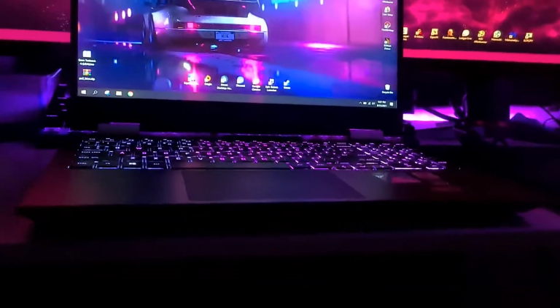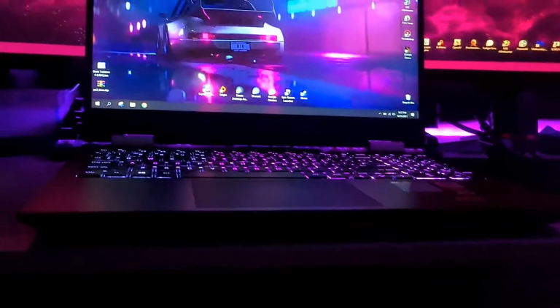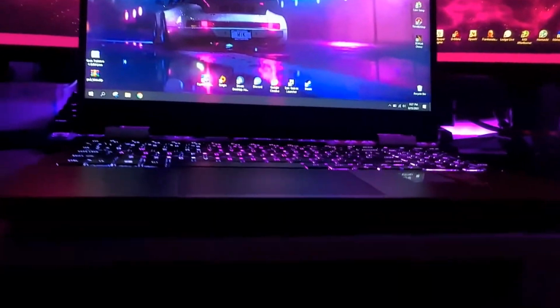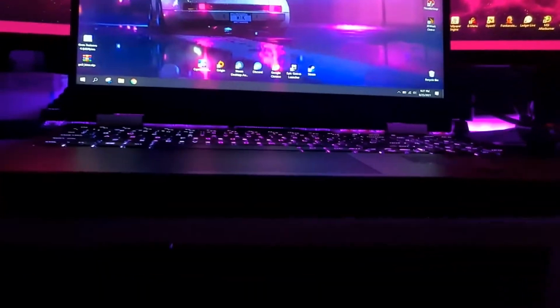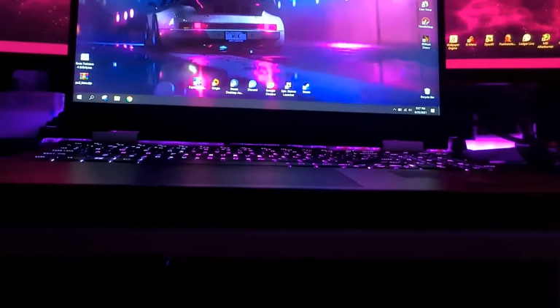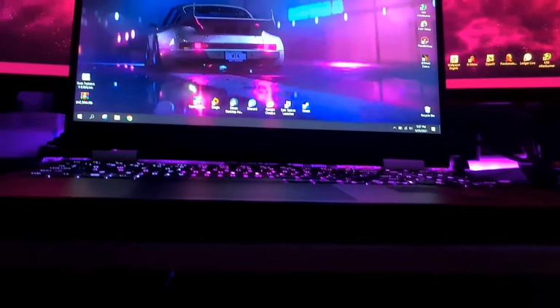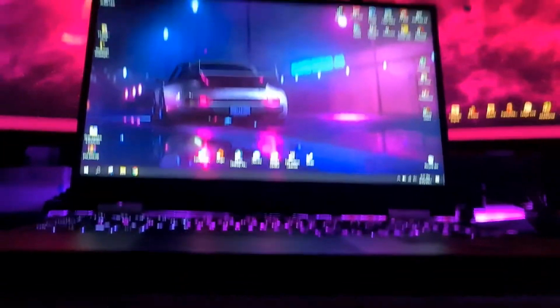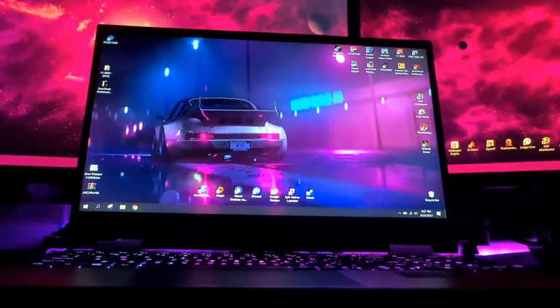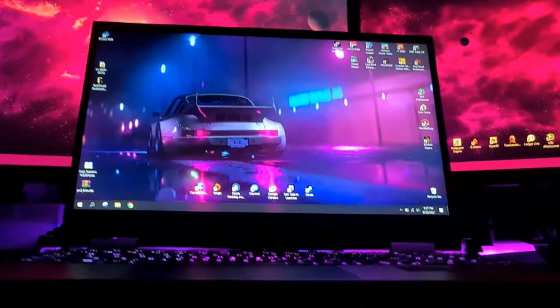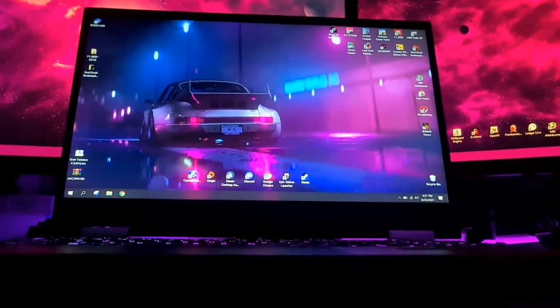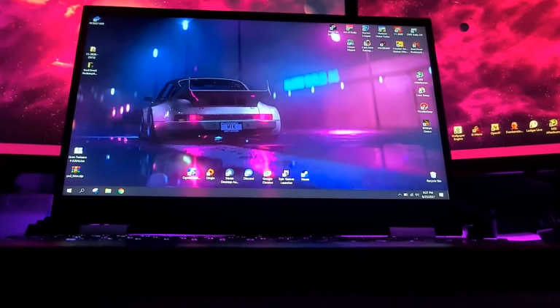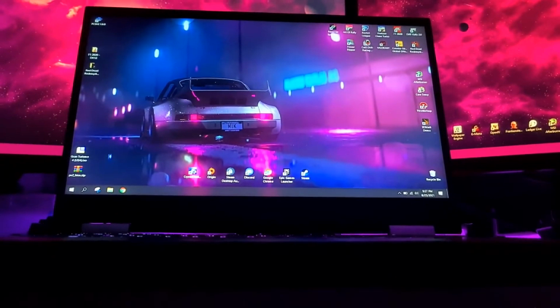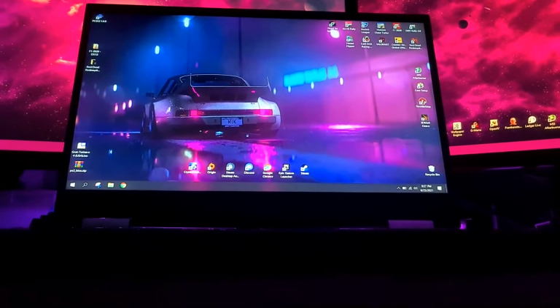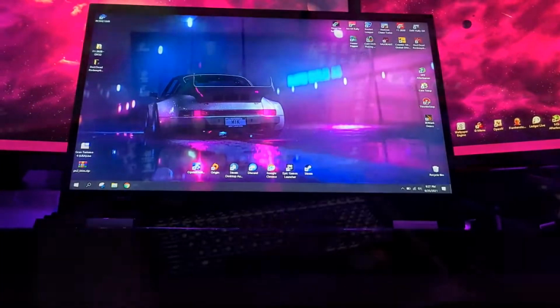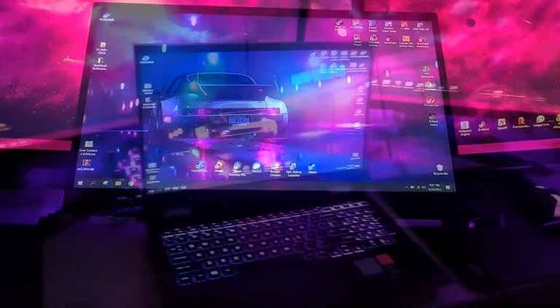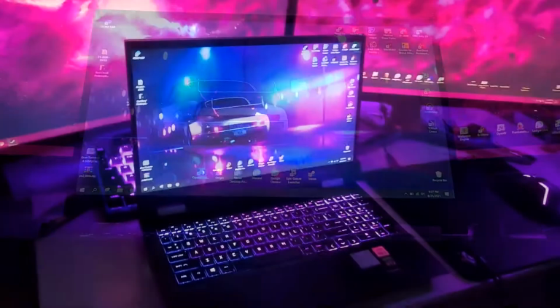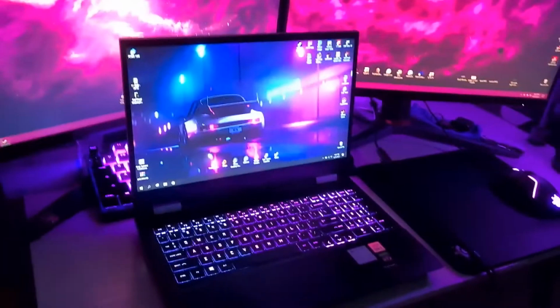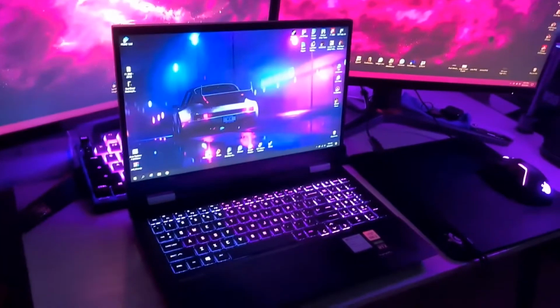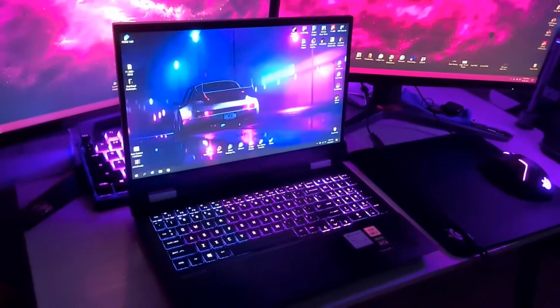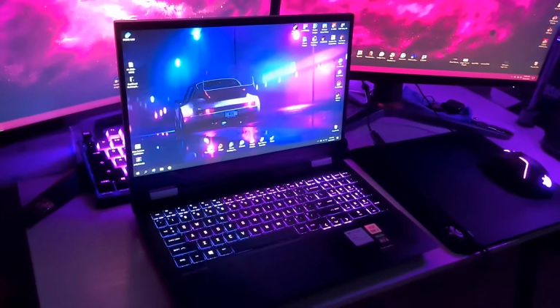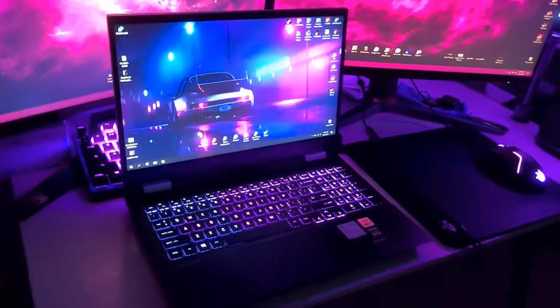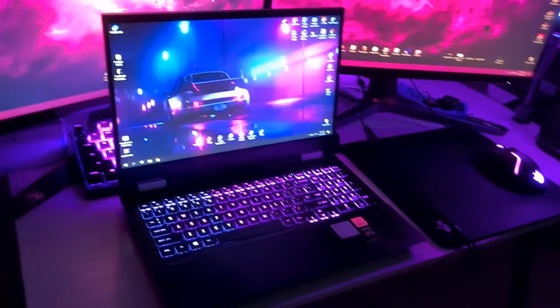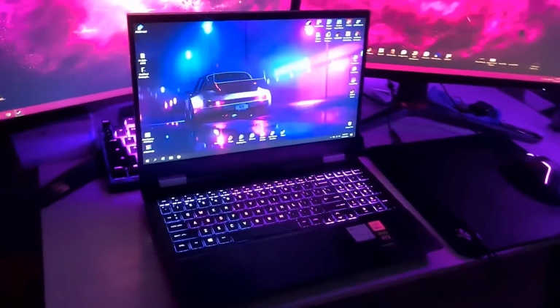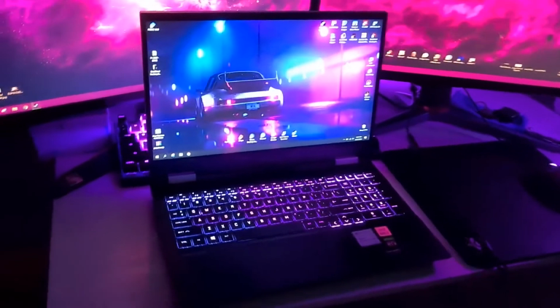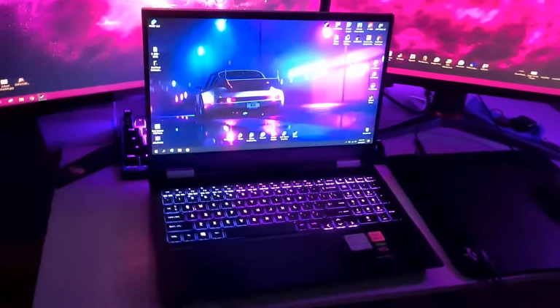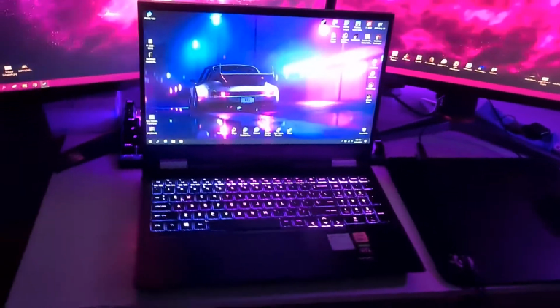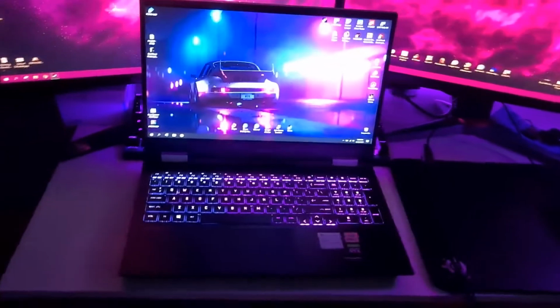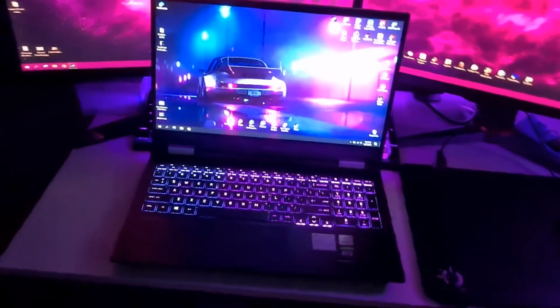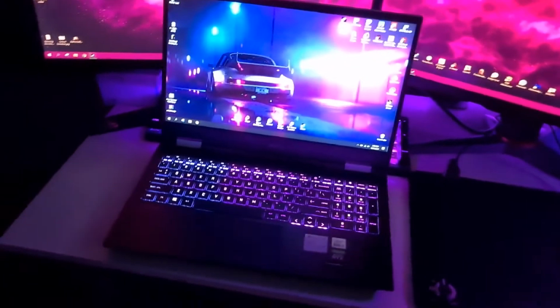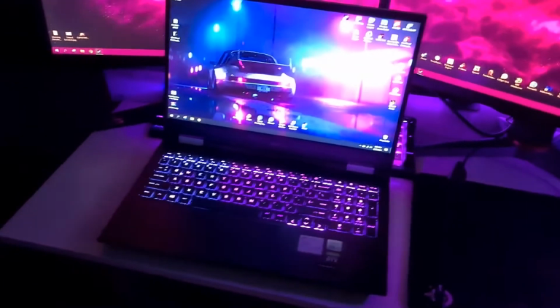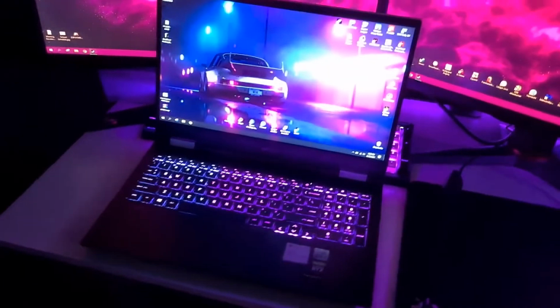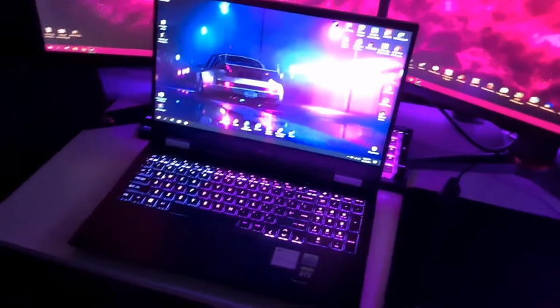Single channel is going to bottleneck our laptop, so upgrading to dual channel is definitely going to maximize our performance. If you just want the result, skip to the end of the video. If you want to enjoy some montage of me fitting all the parts together, then stick around.